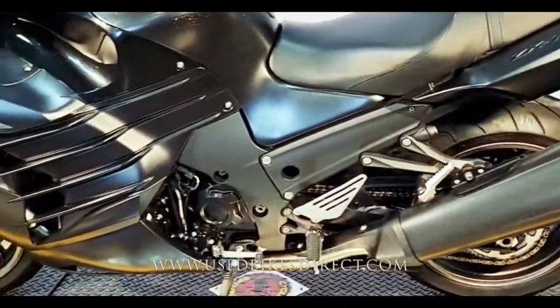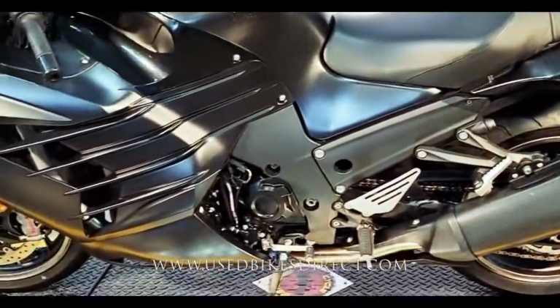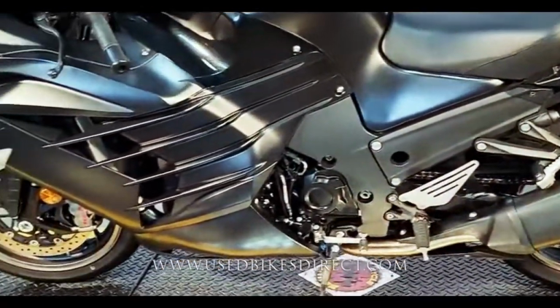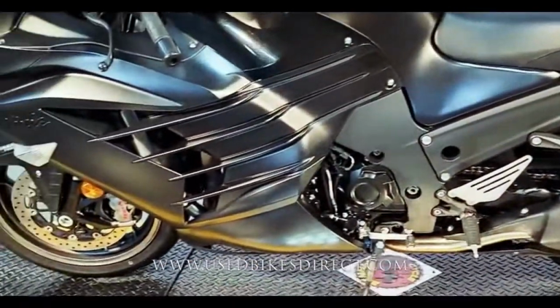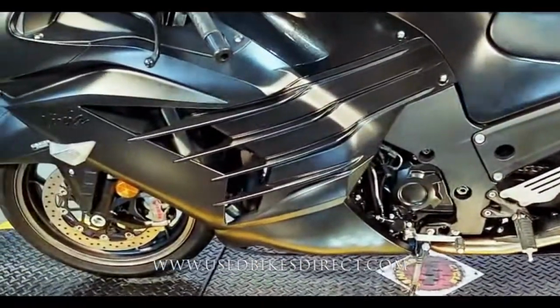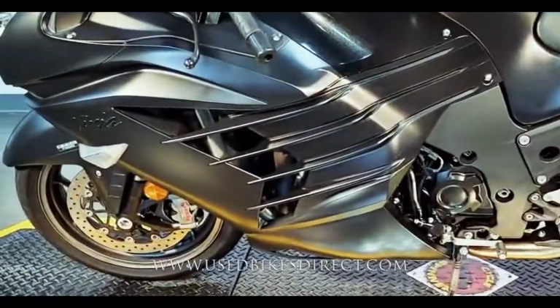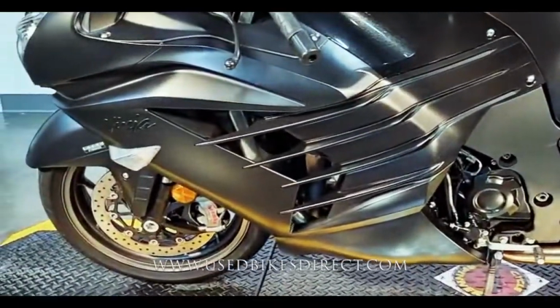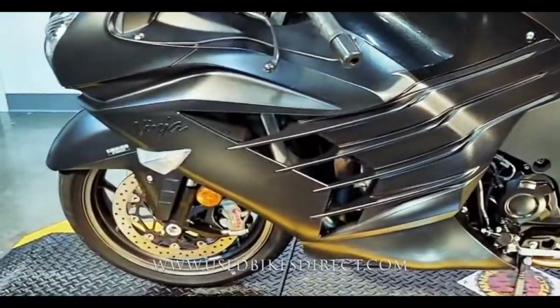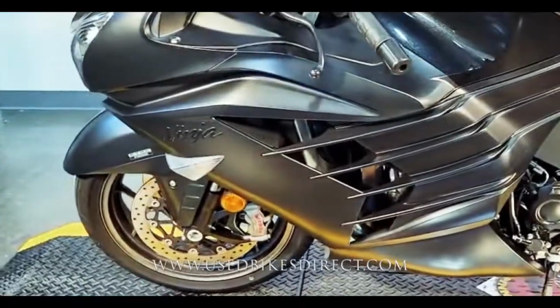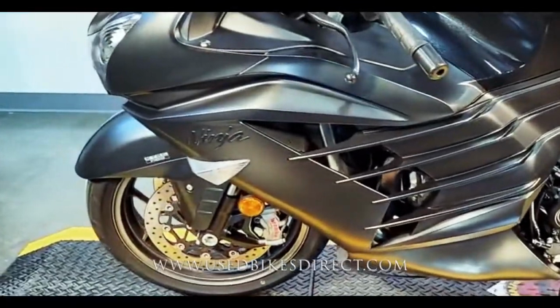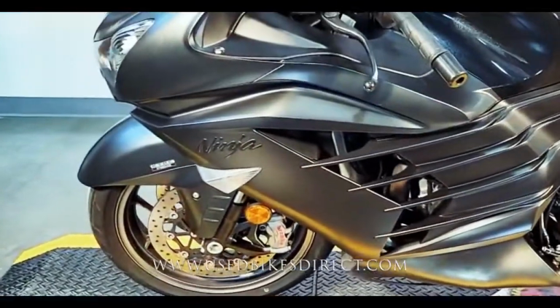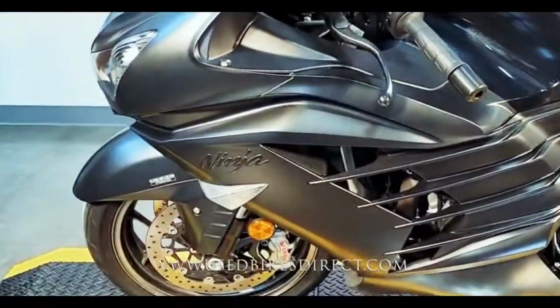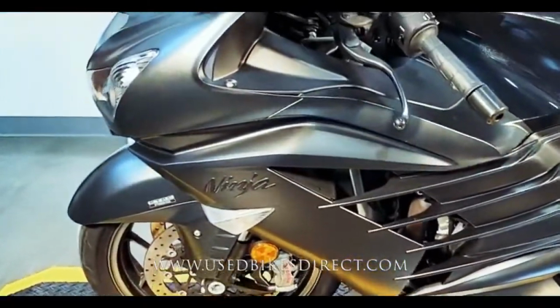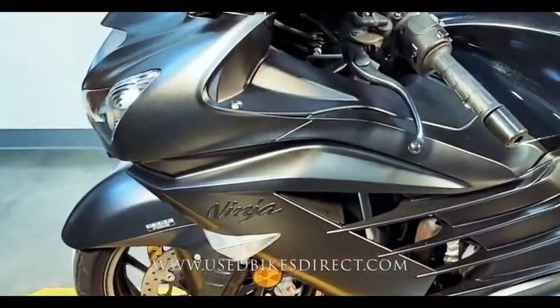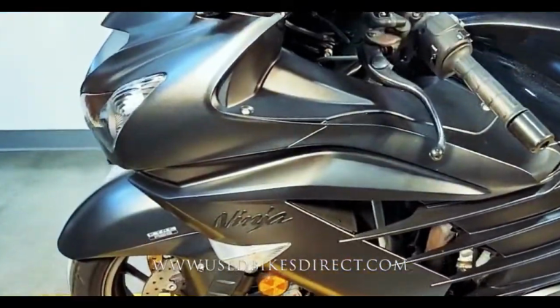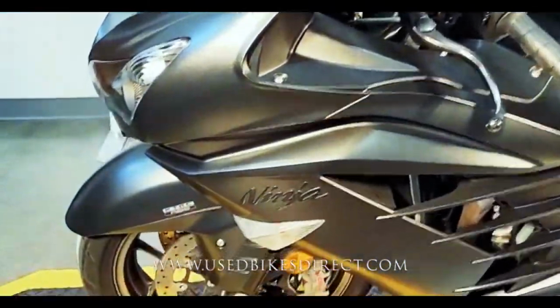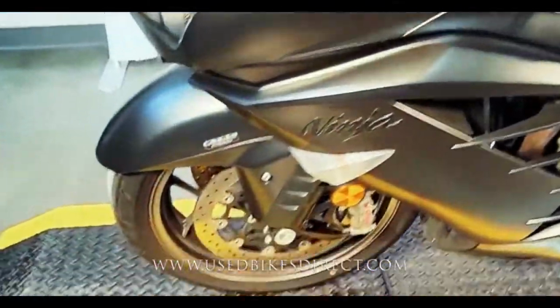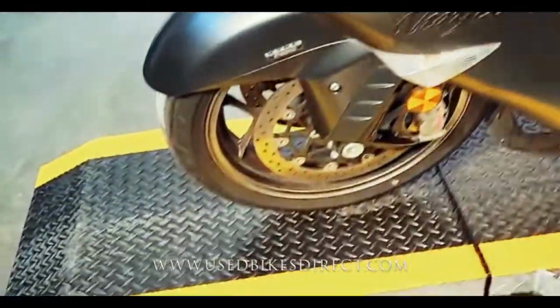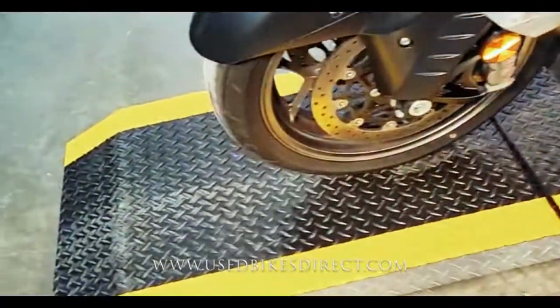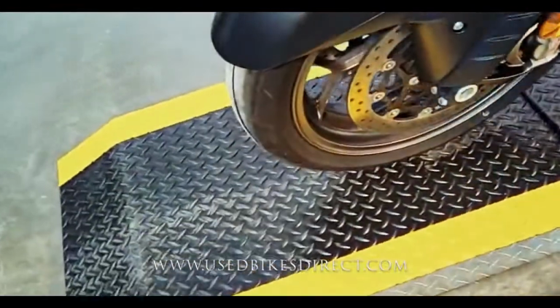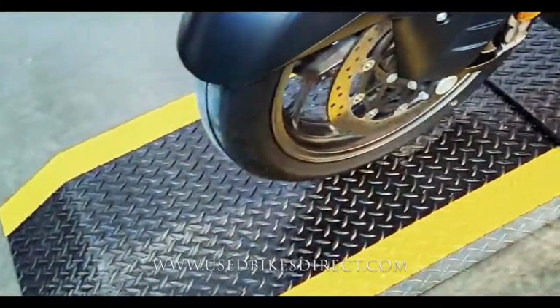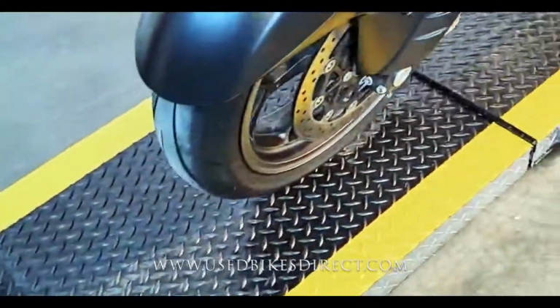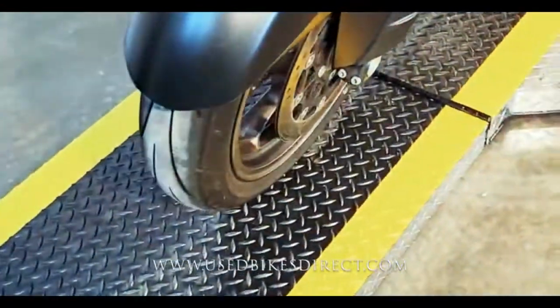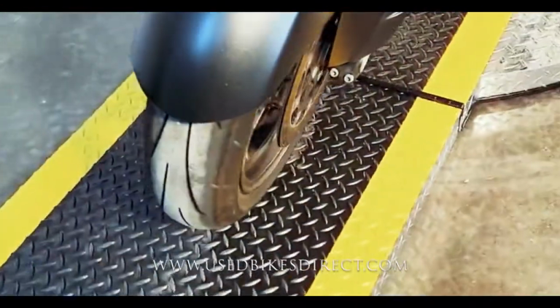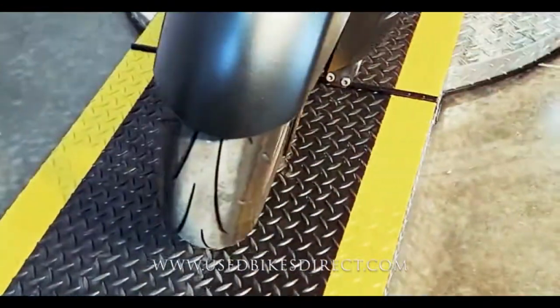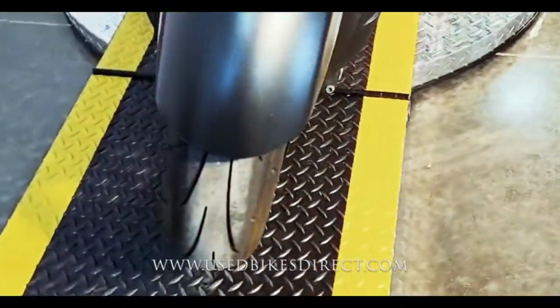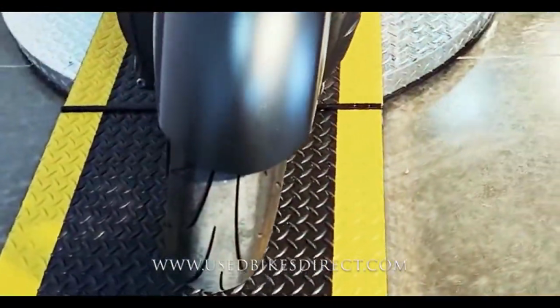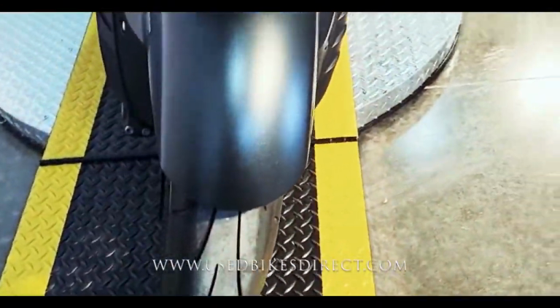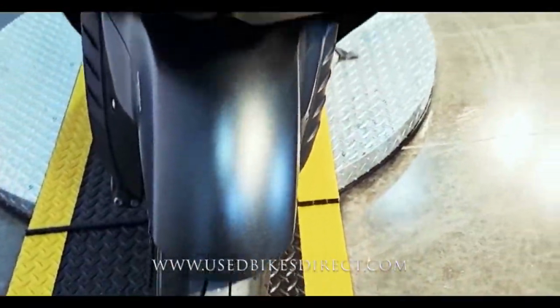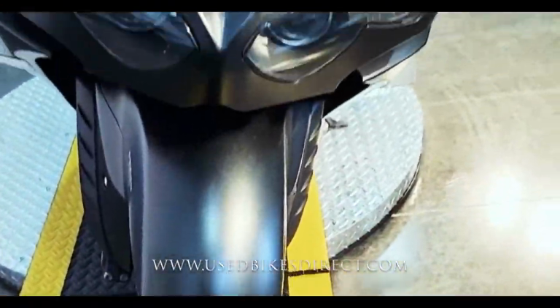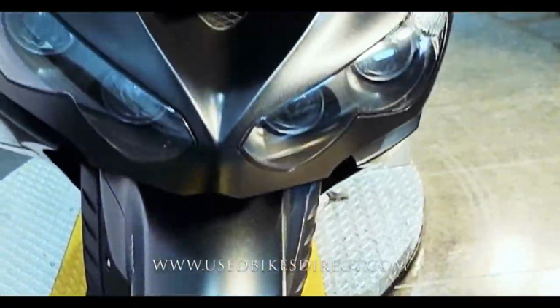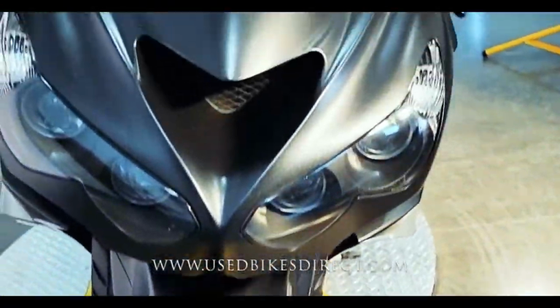So like I said, this one's a 2016 model Kawasaki Ninja ZX14. It's going to feature Kawasaki's monster 1441cc inline four-cylinder engine in it, and naturally that's paired up to a six-speed transmission.